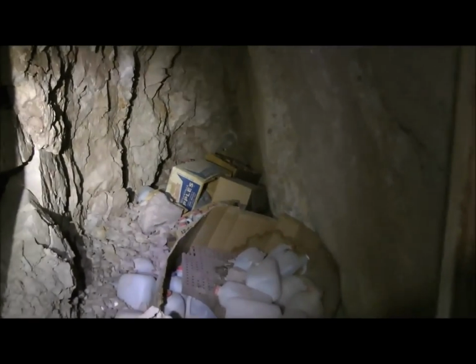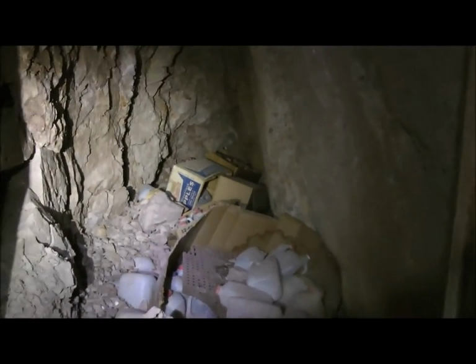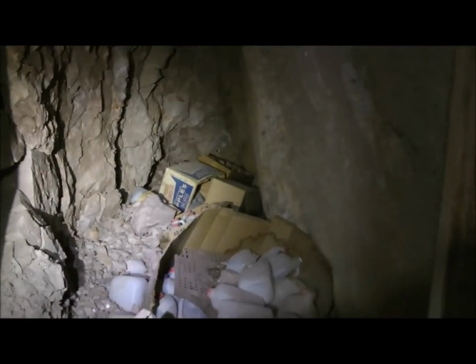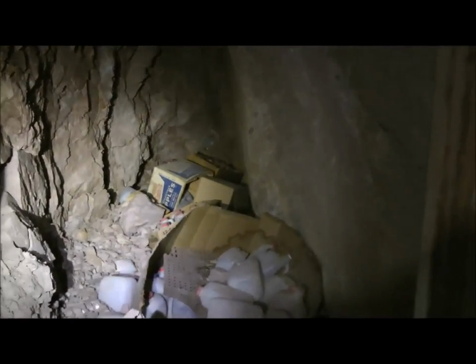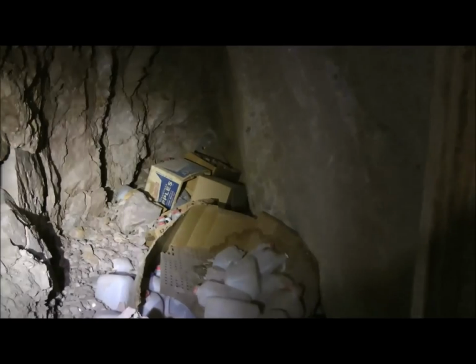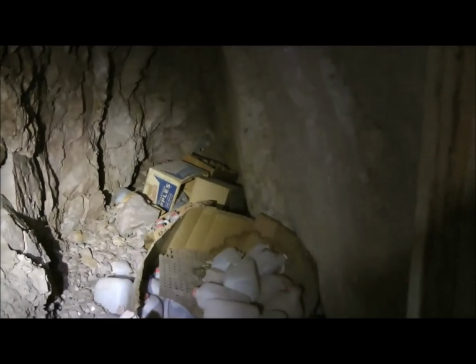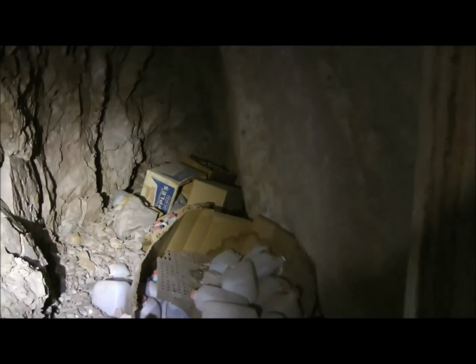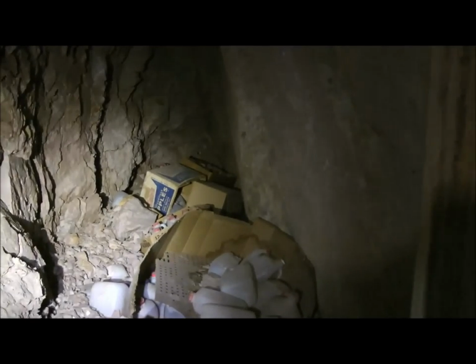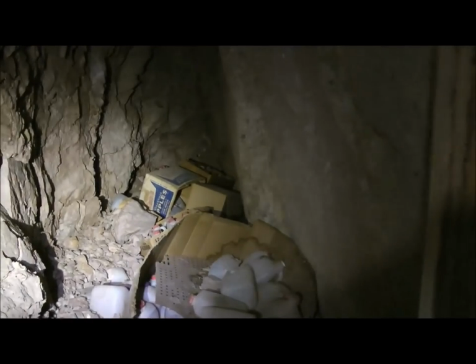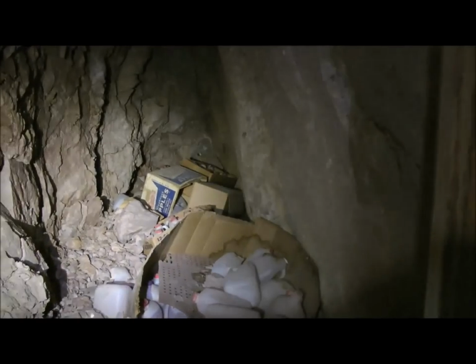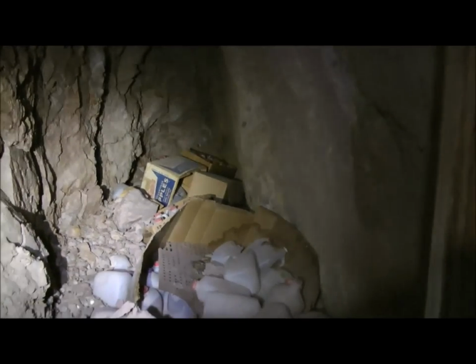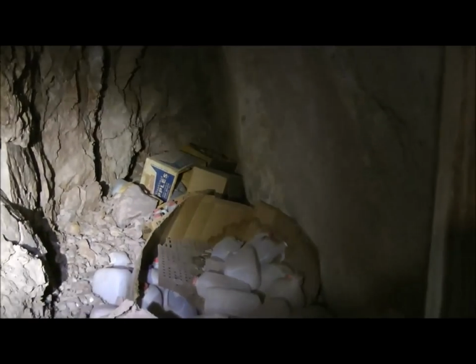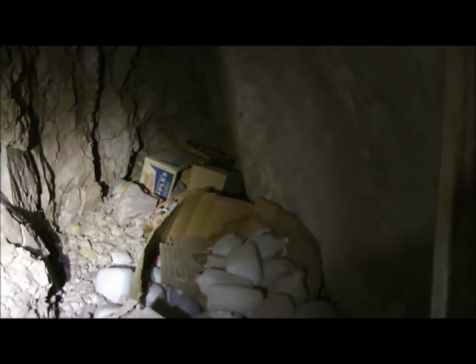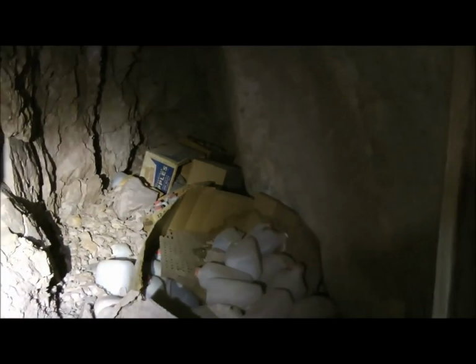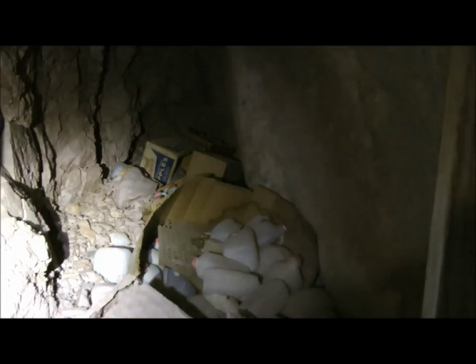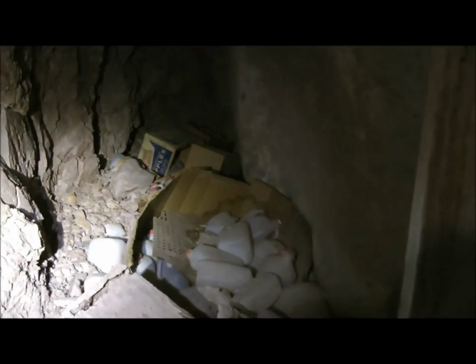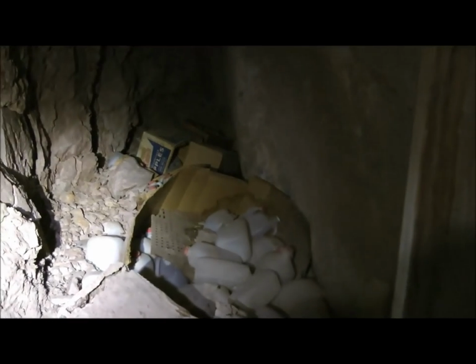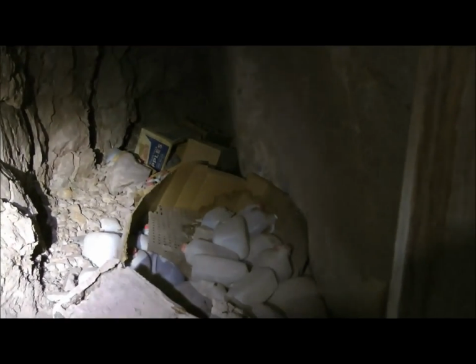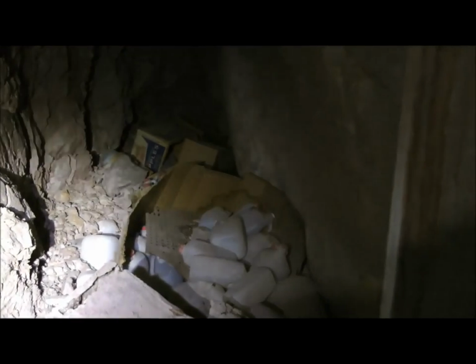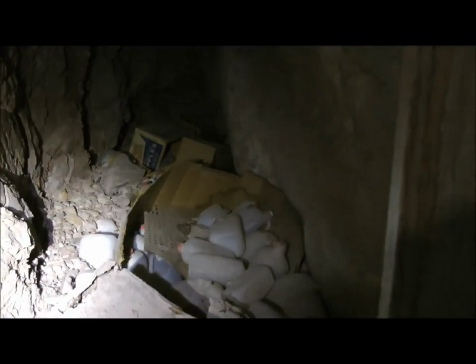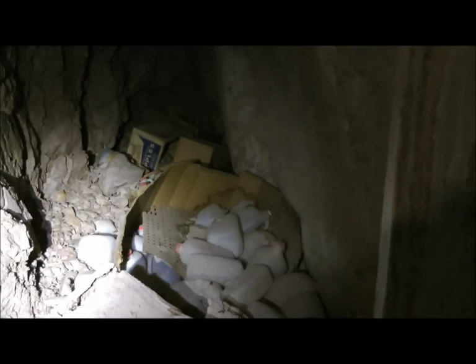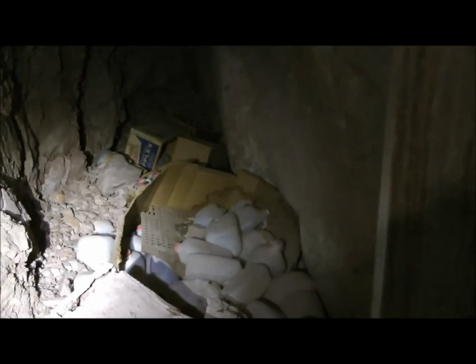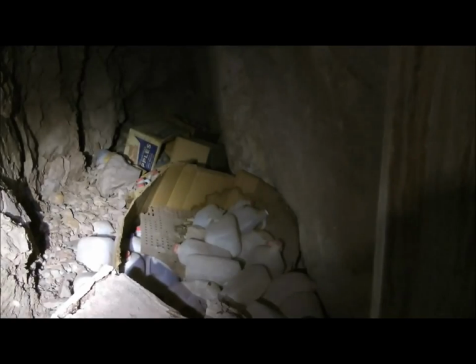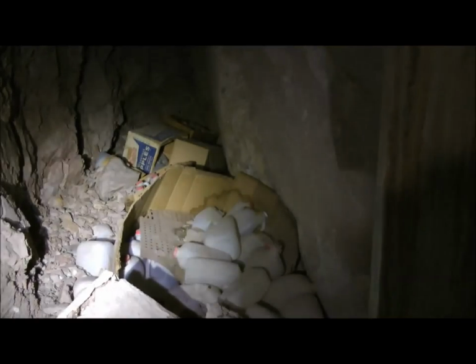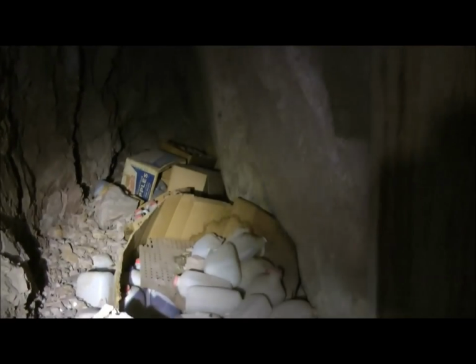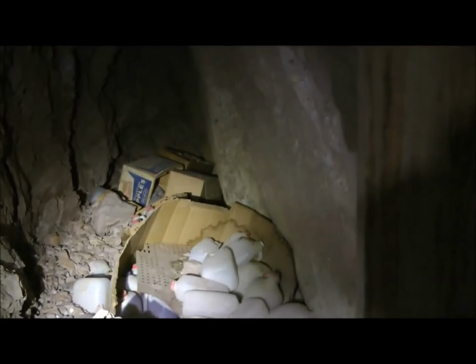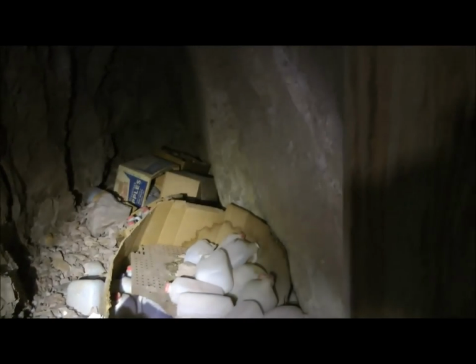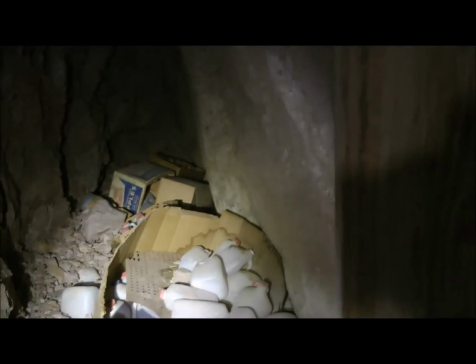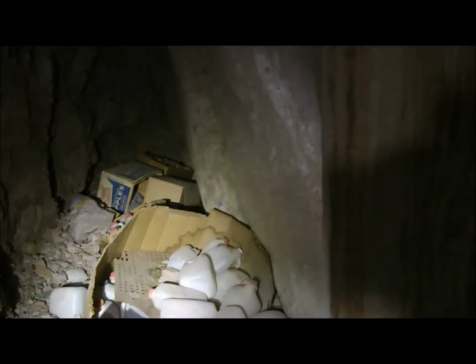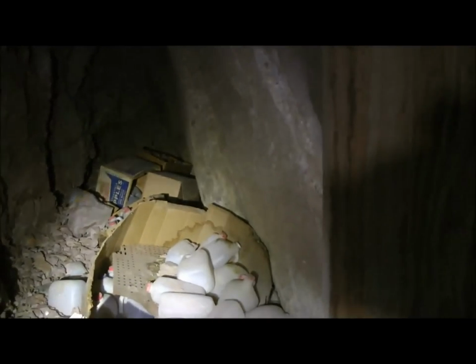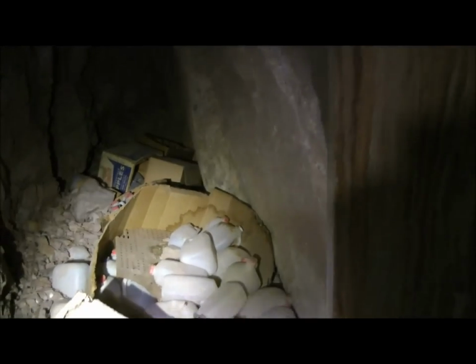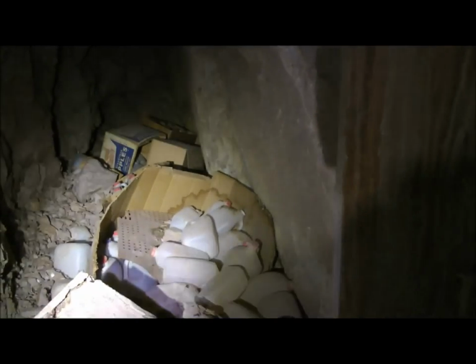Here in the Eastern Star Mine is this little alcove off the main tunnel that's full of gallon and half-gallon plastic water jugs that all appear to be empty.